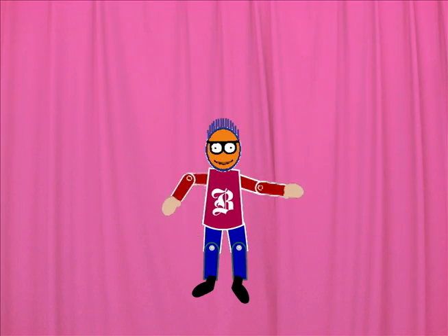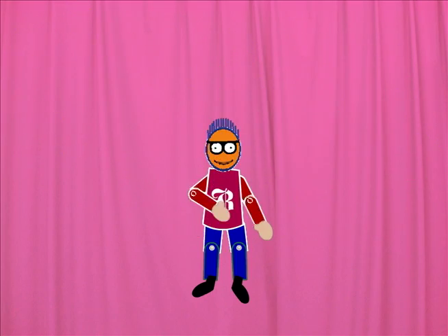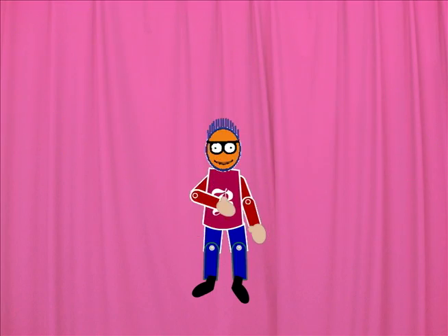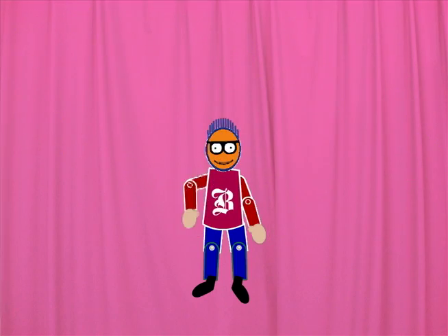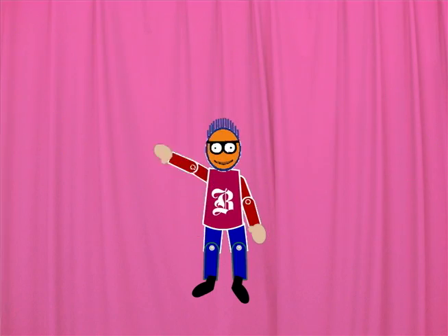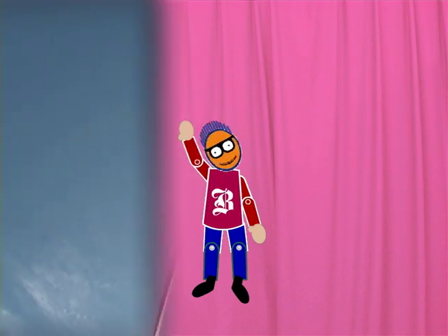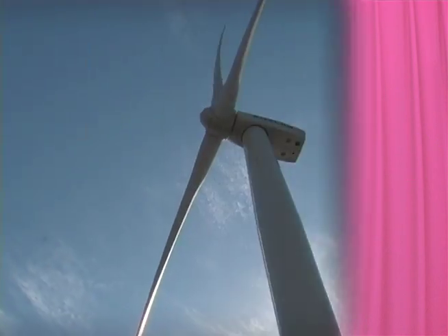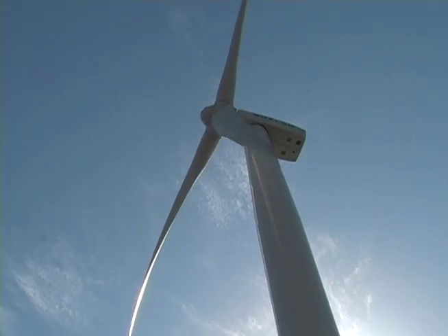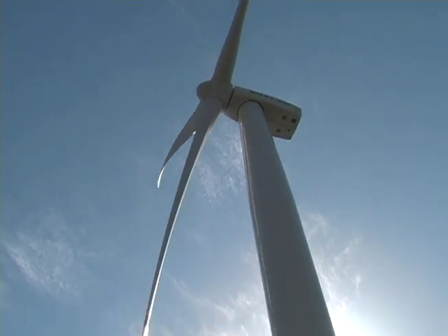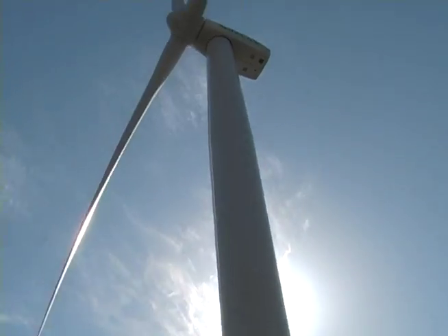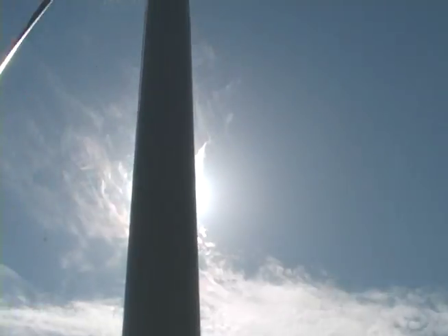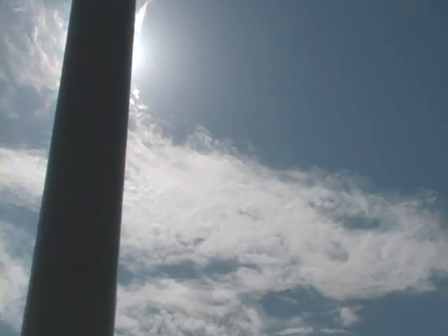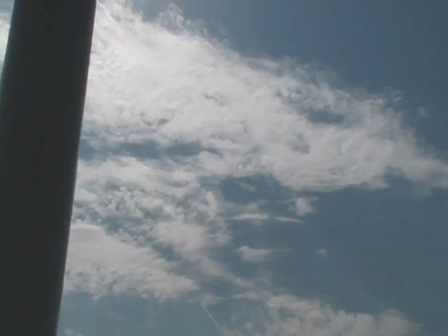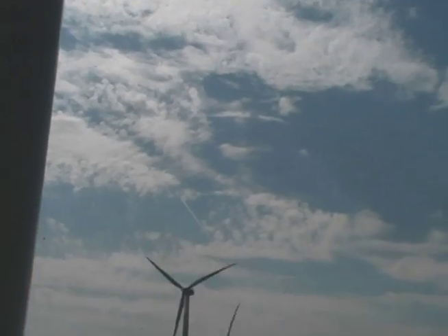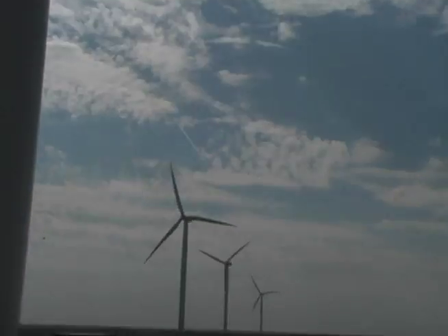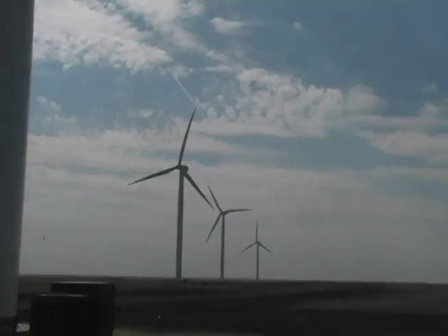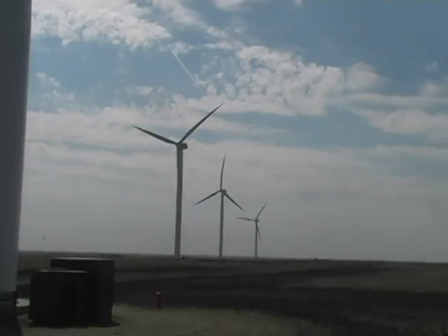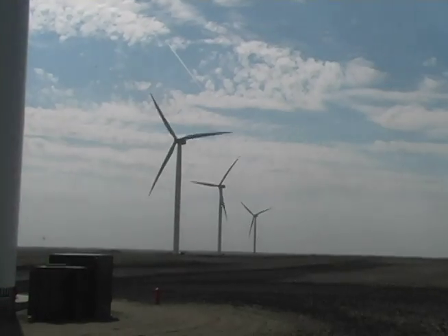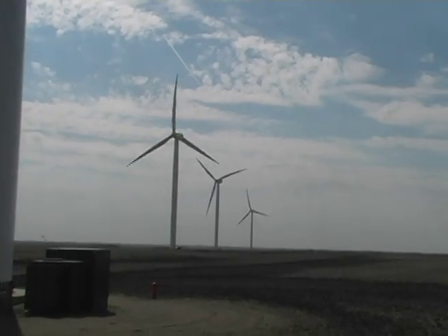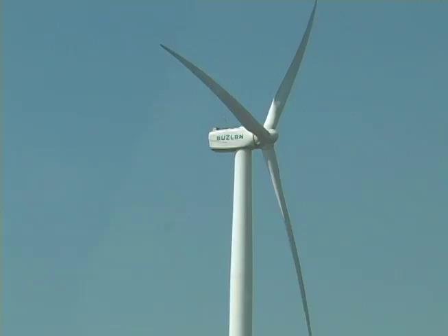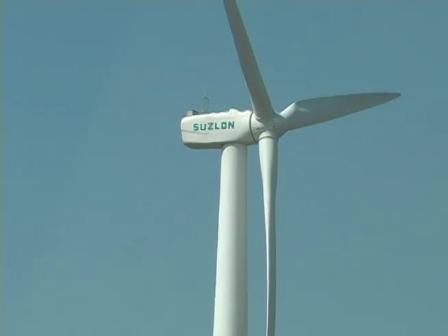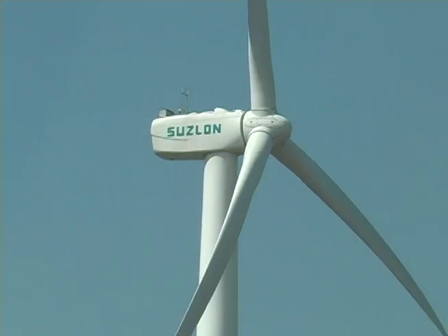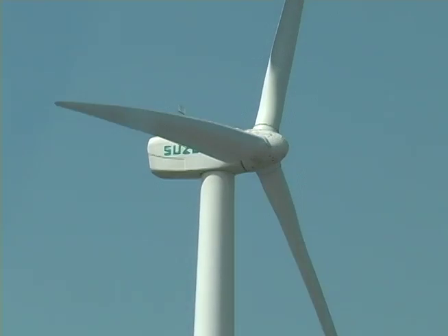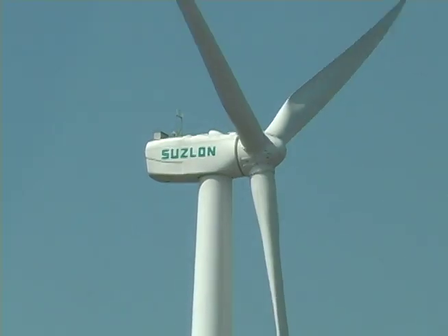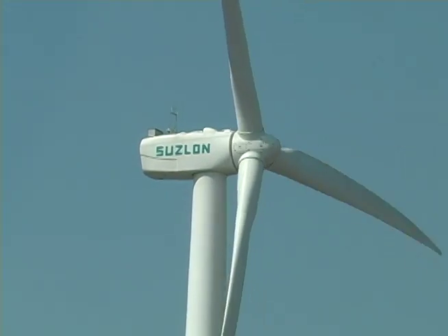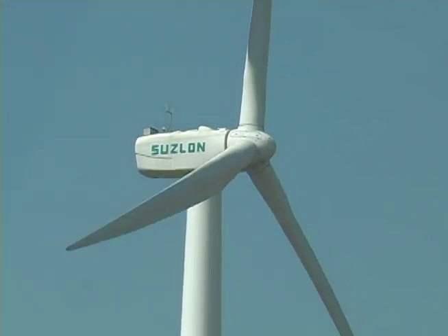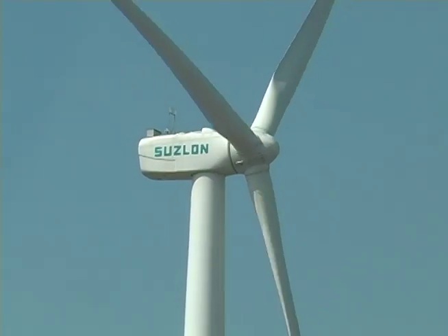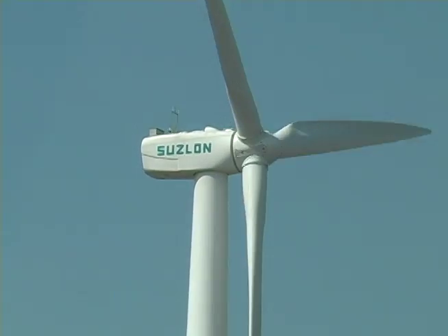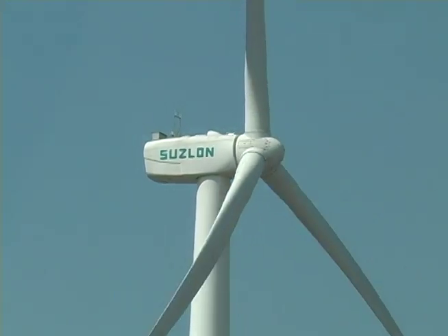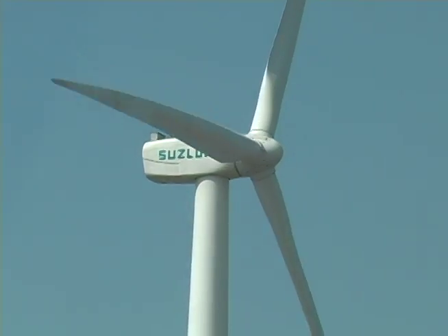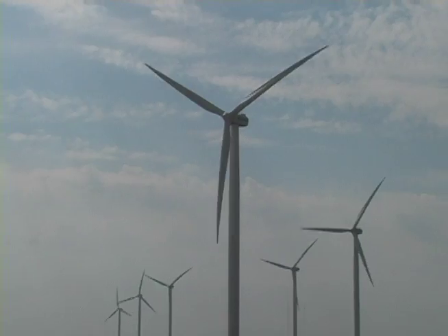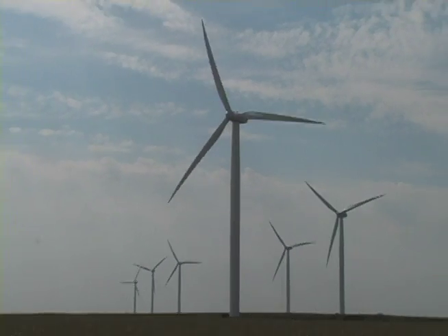What do you think I found this time? Wind turbines! Those big old towers use the wind to make electricity. When the wind gets going, those blades turn a generator, which makes electricity!